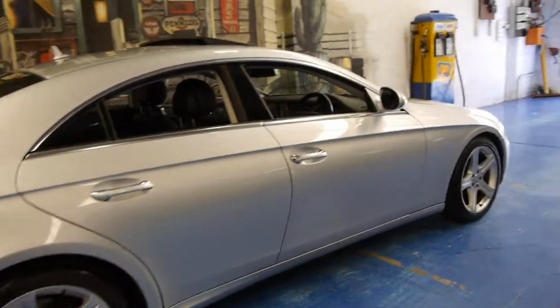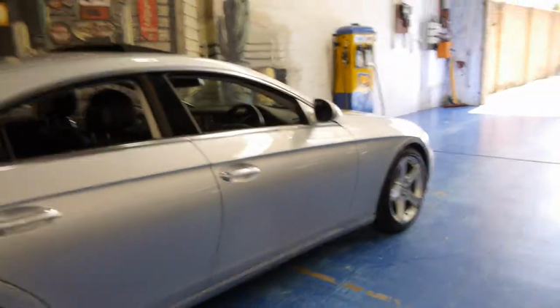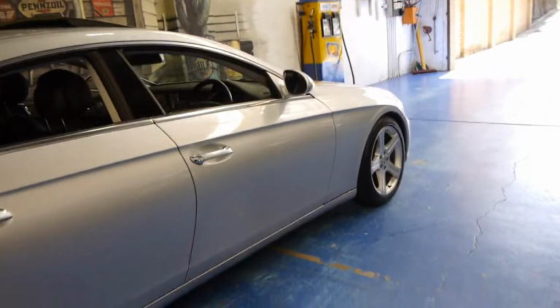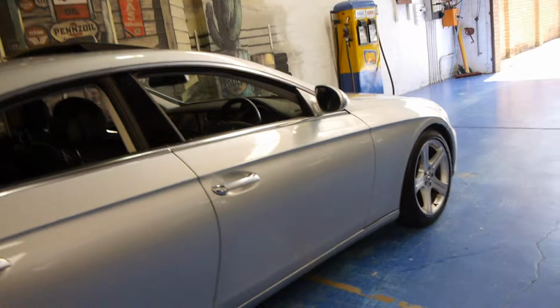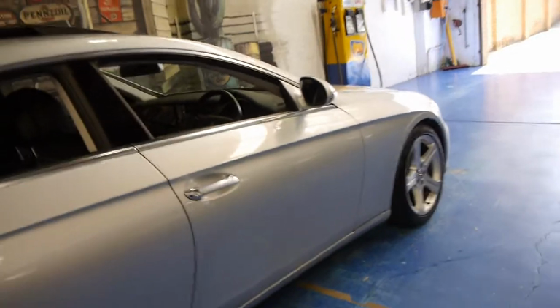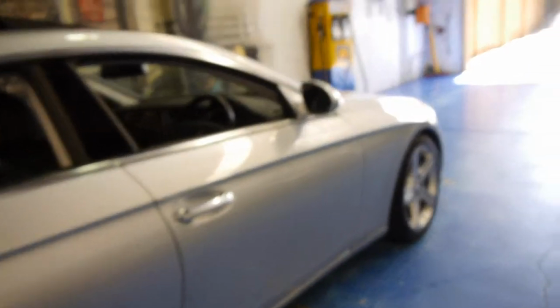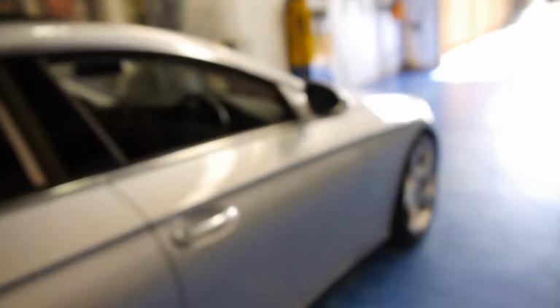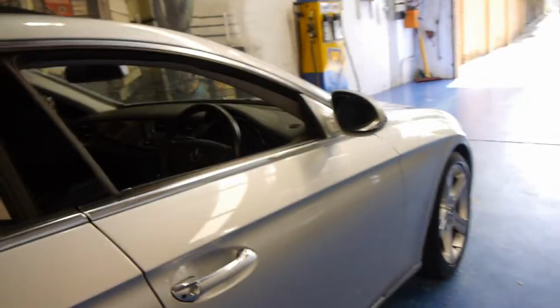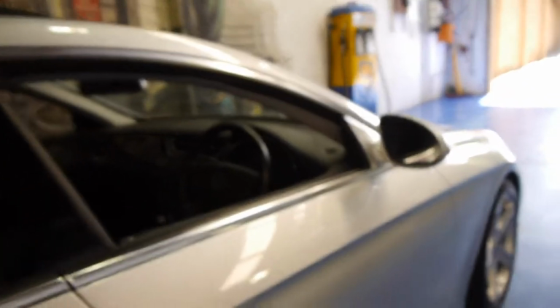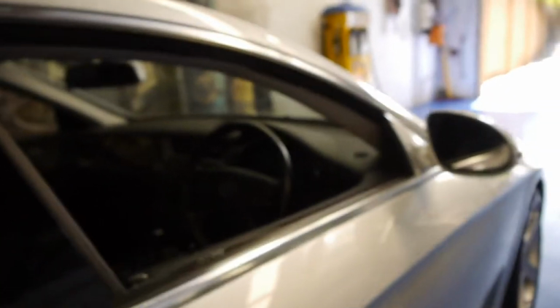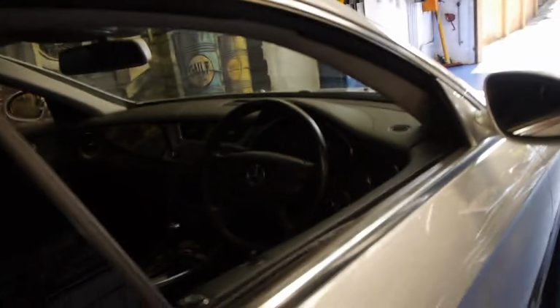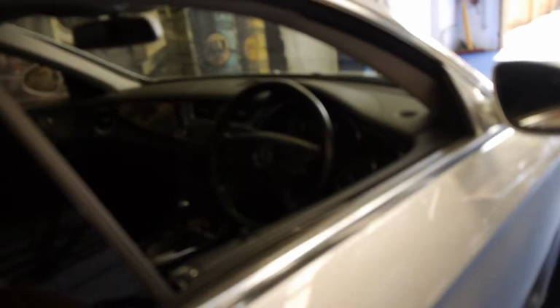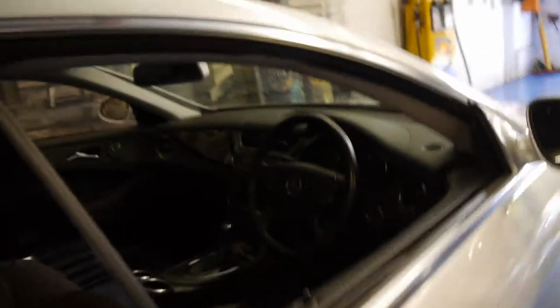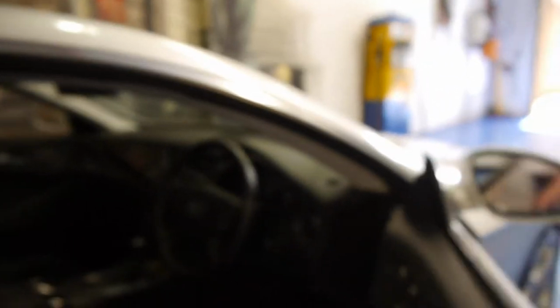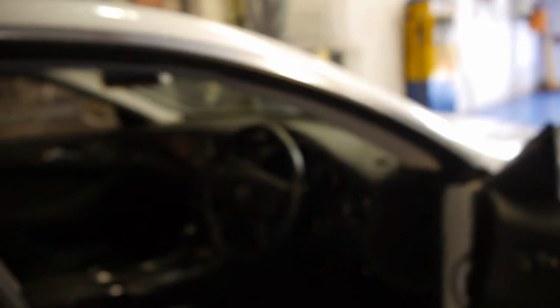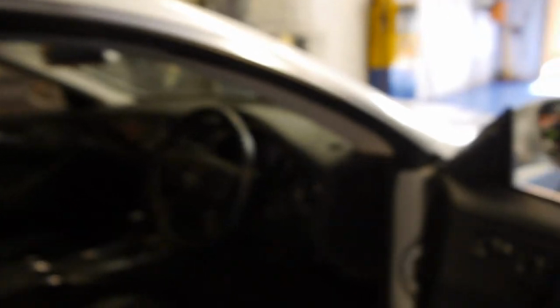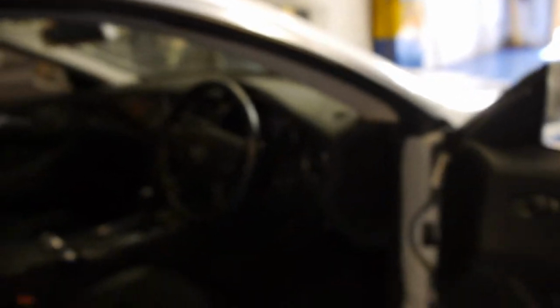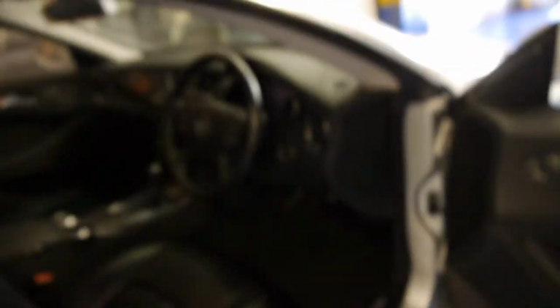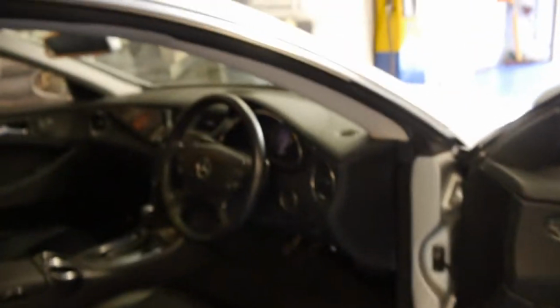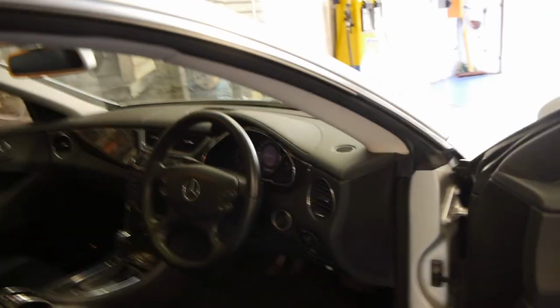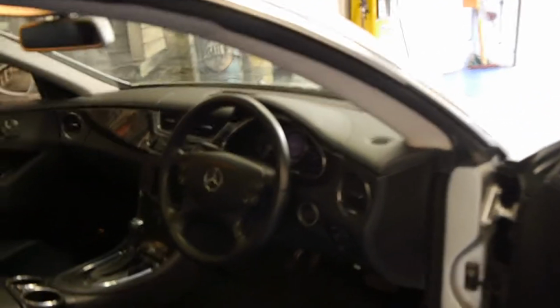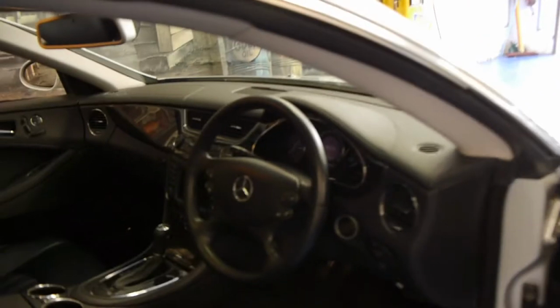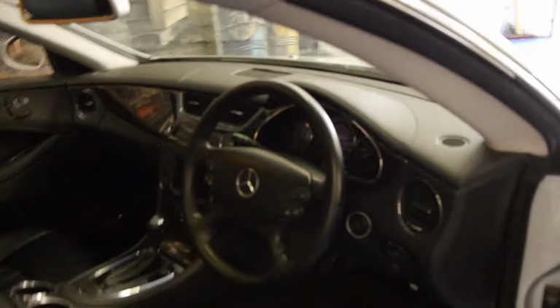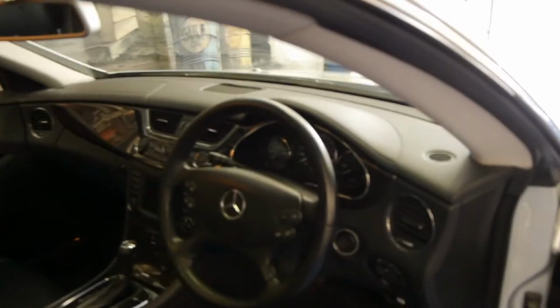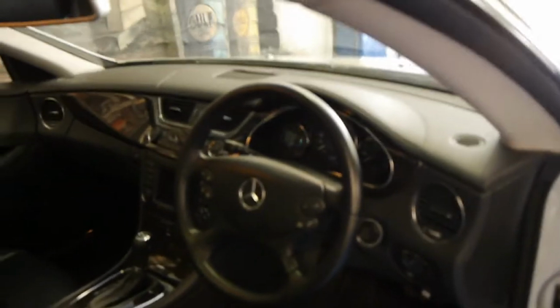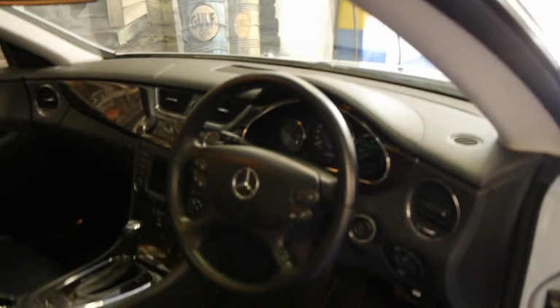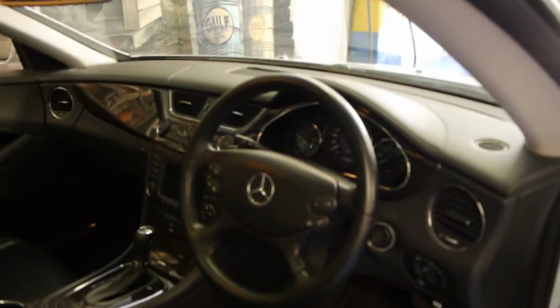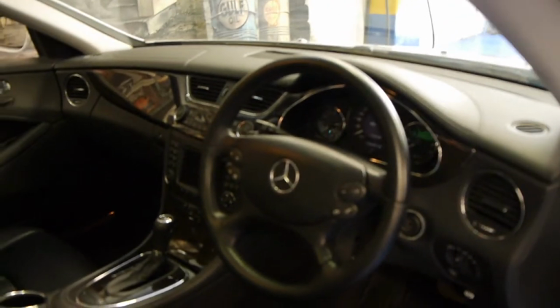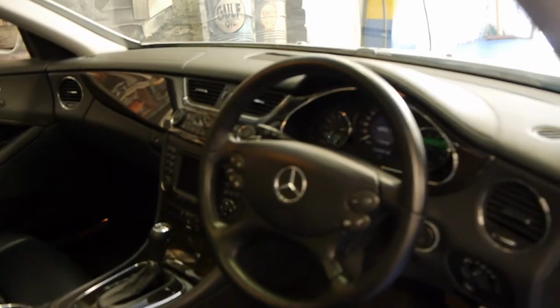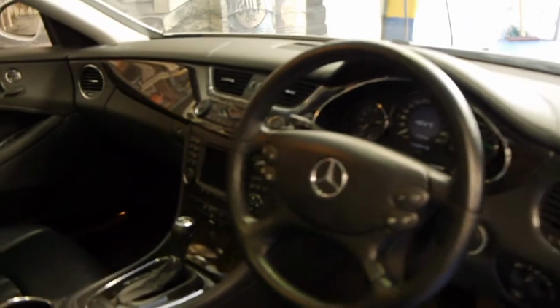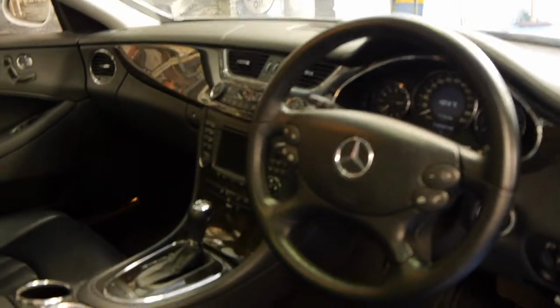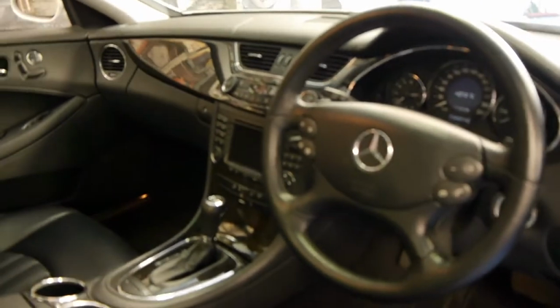It's got the new V6 engine and the seven speed transmission. These are beautiful cars — a four-seater, four-door car, also known as the four-door coupe, and this car's got everything.